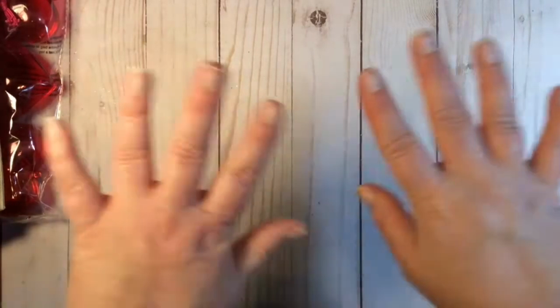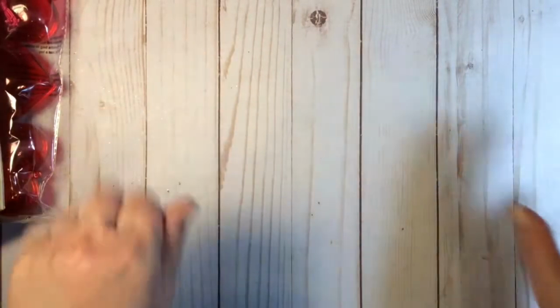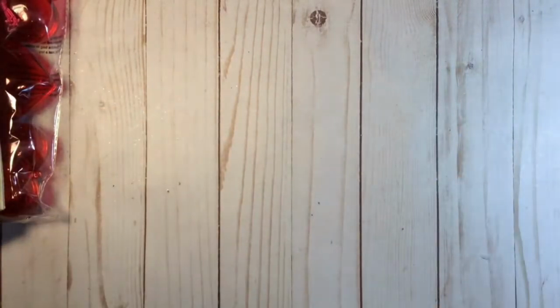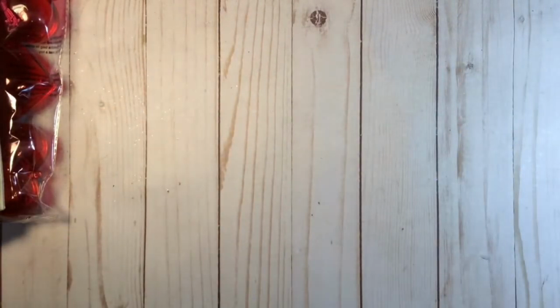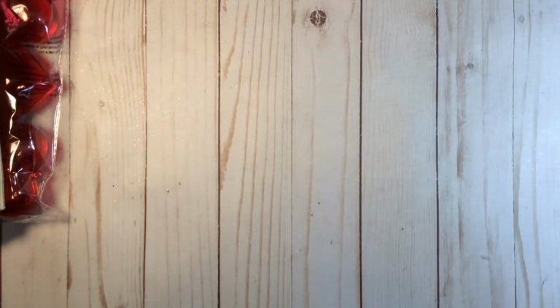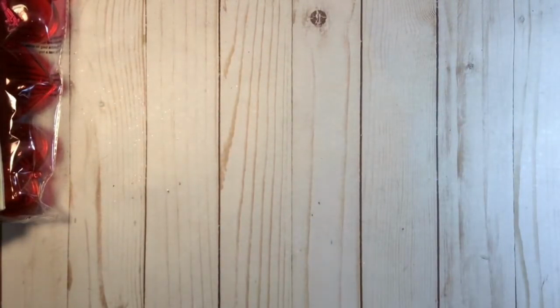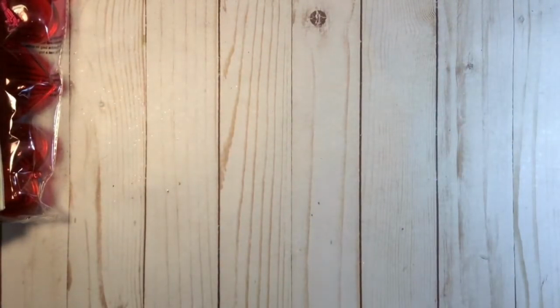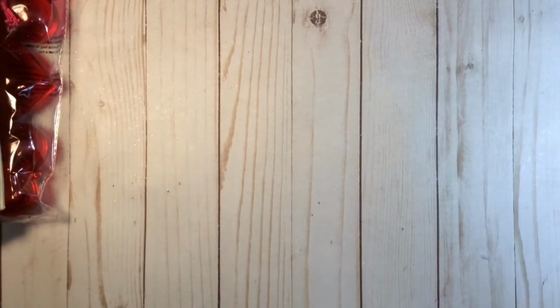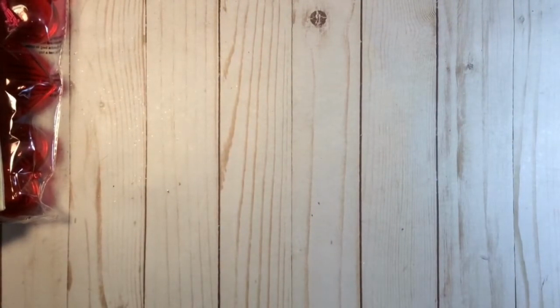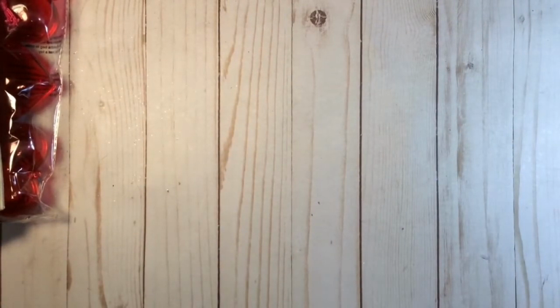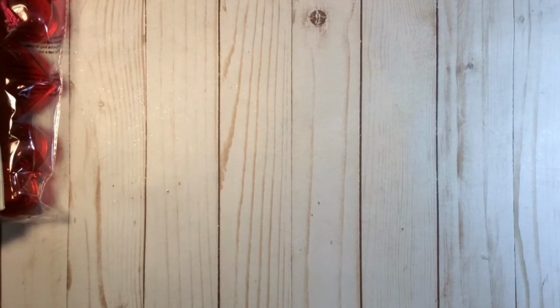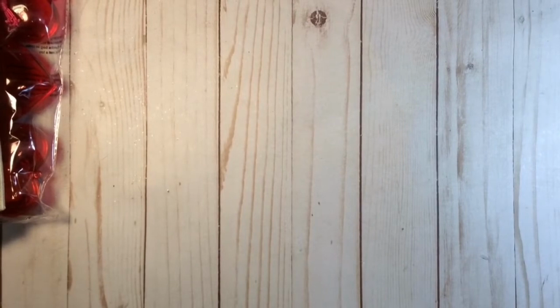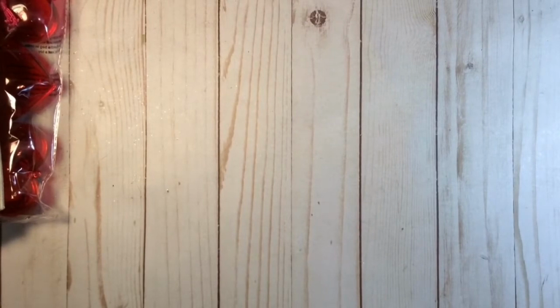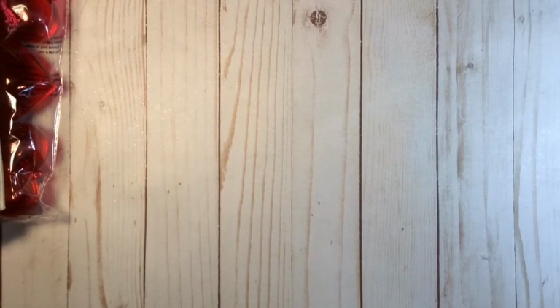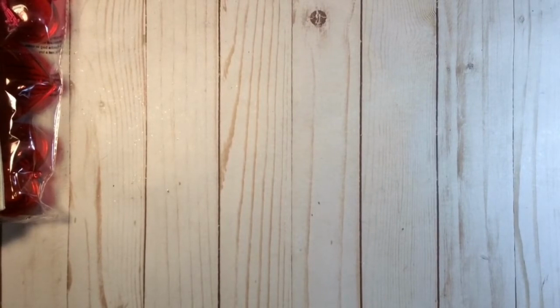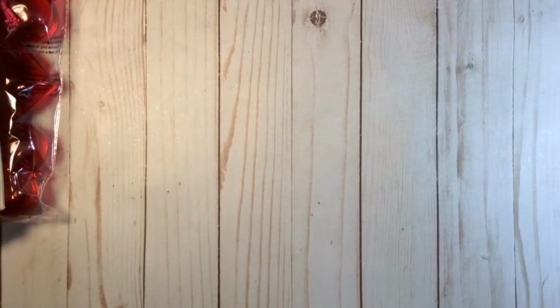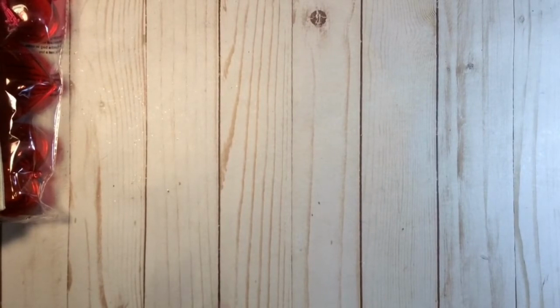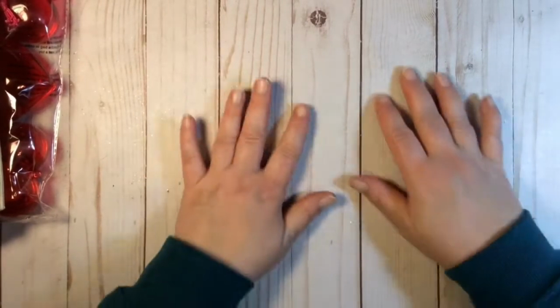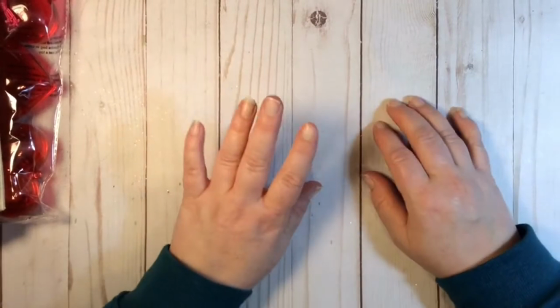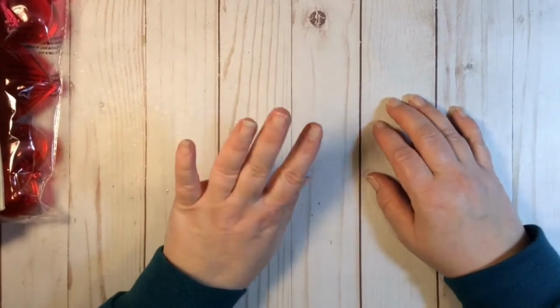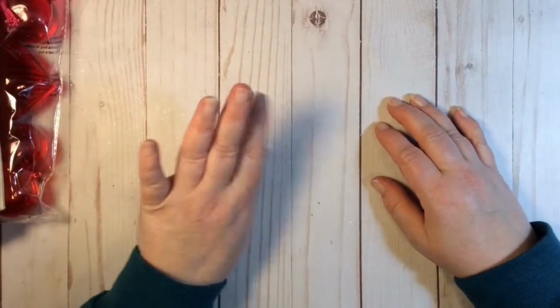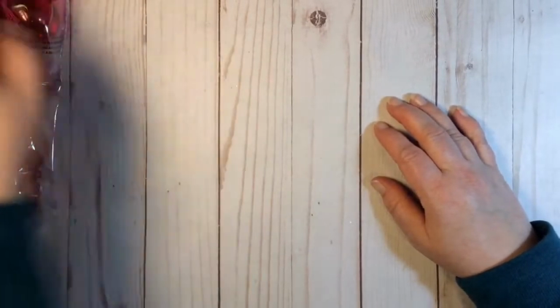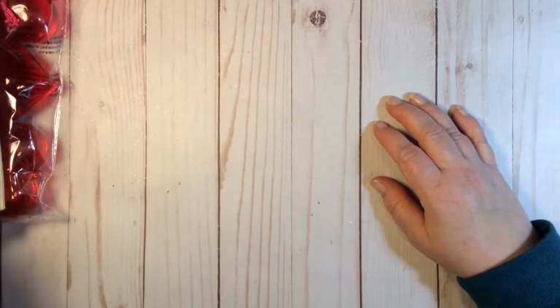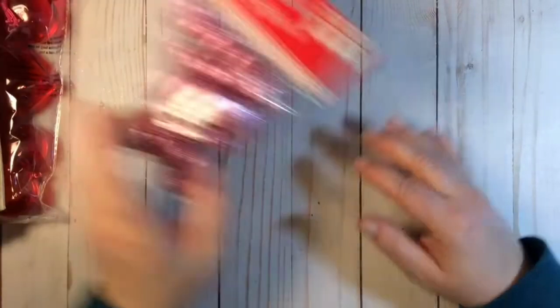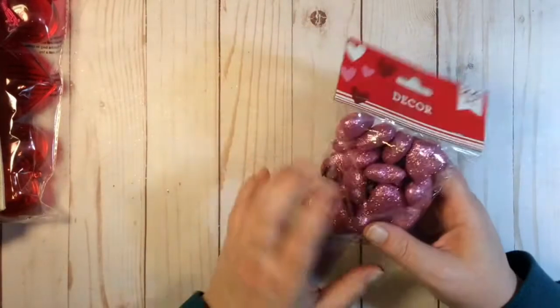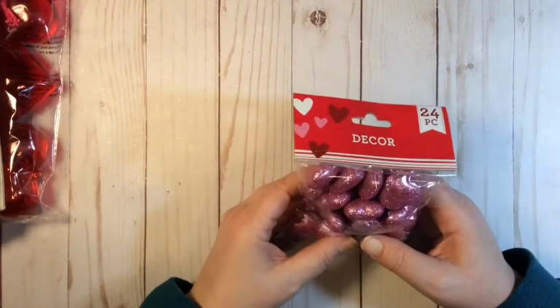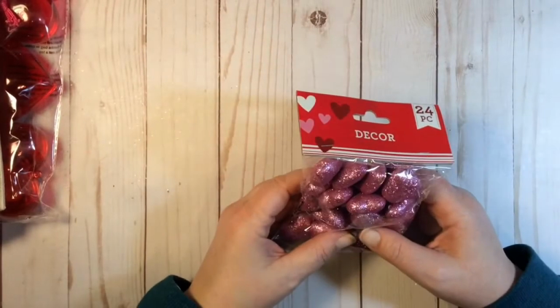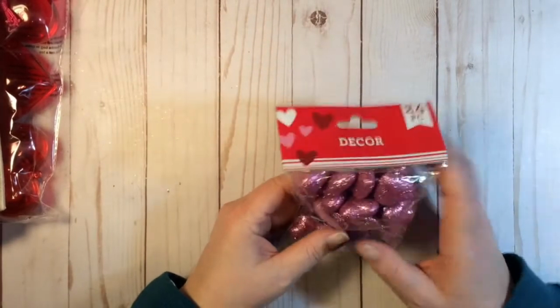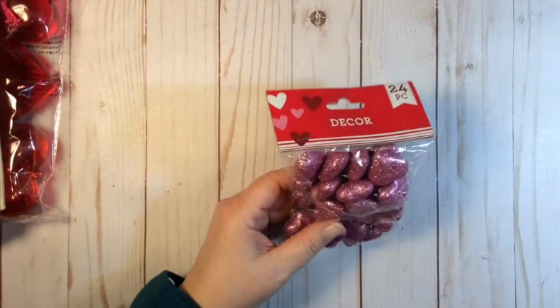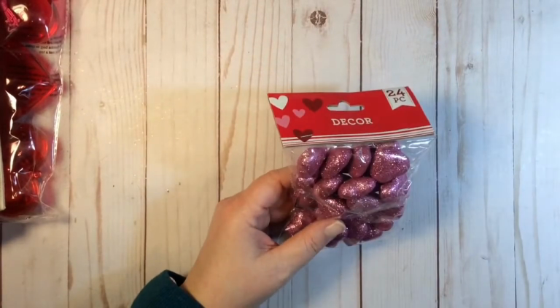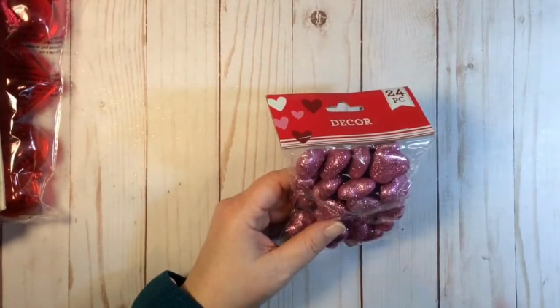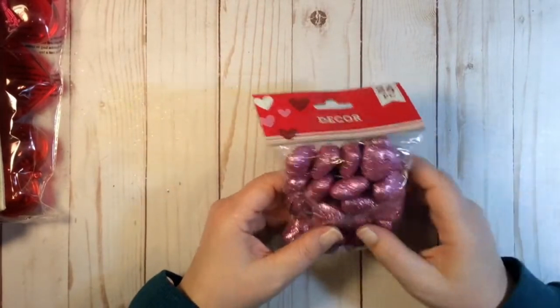Hey y'all, welcome back to my channel. Thank you for joining me. This is Gail and today I have a Dollar Tree haul. I started going to Dollar Tree probably the day after Christmas and I've been going every single day, and today is January 3rd.